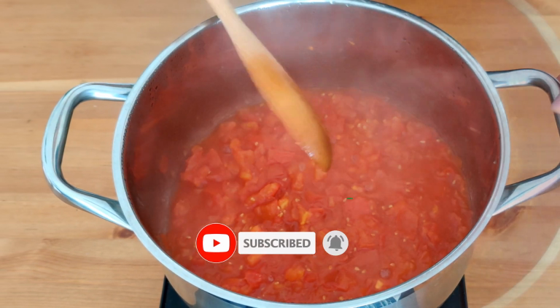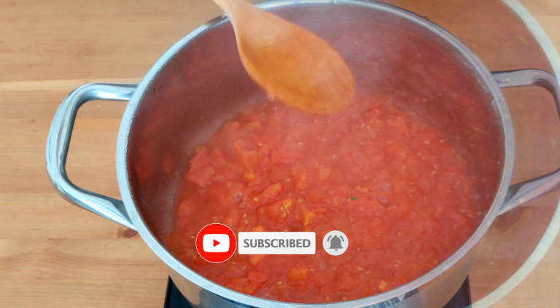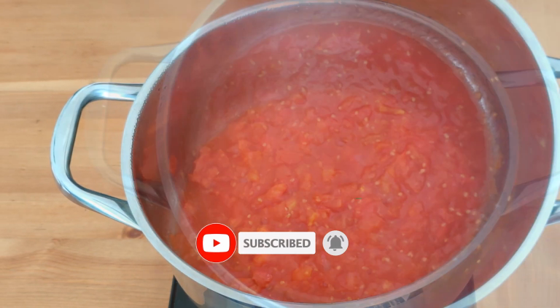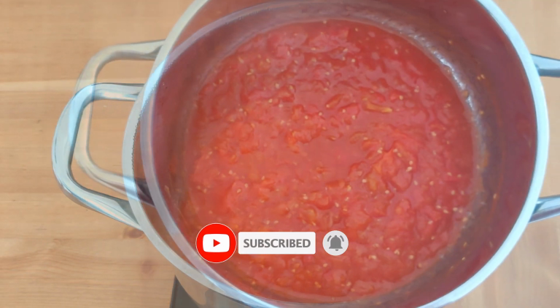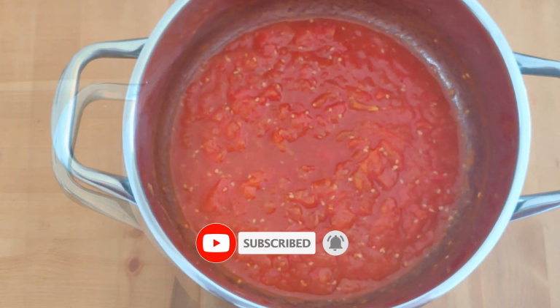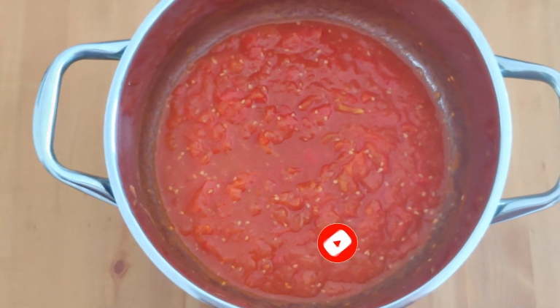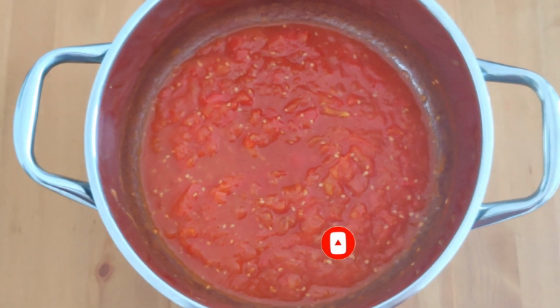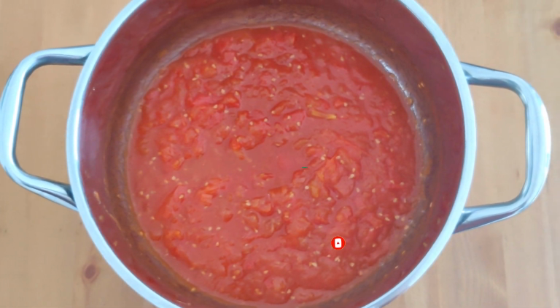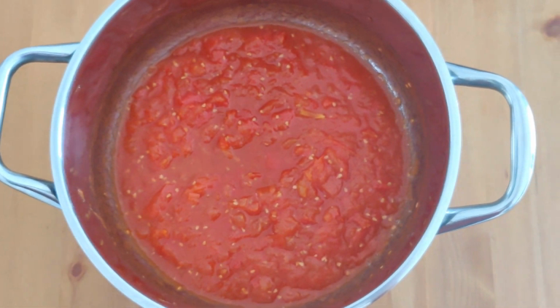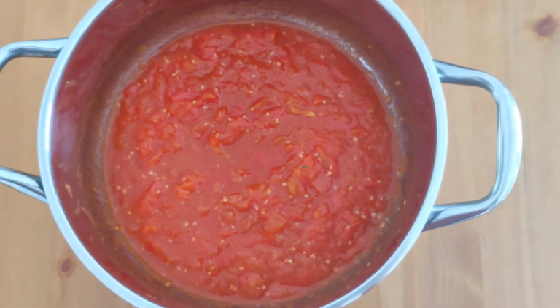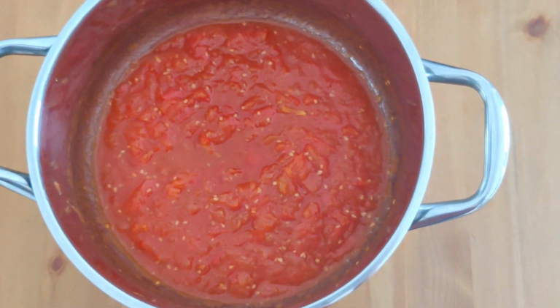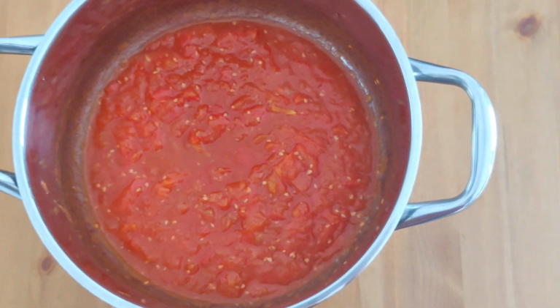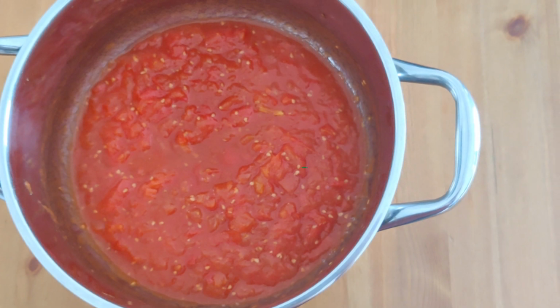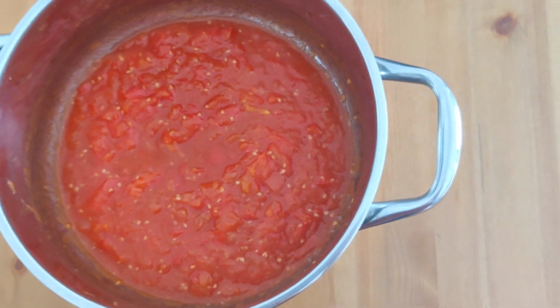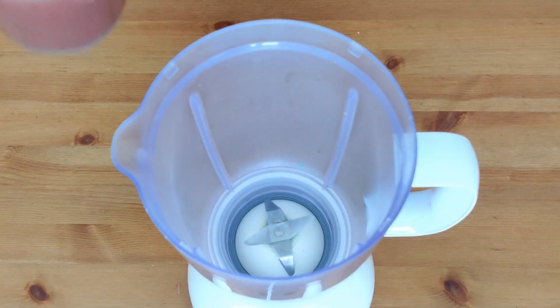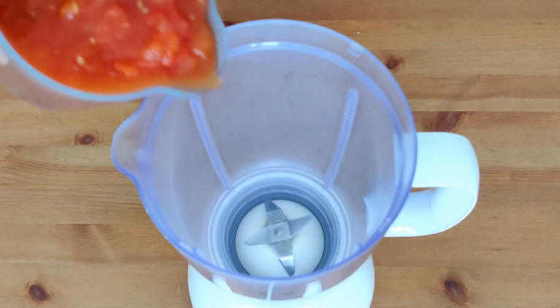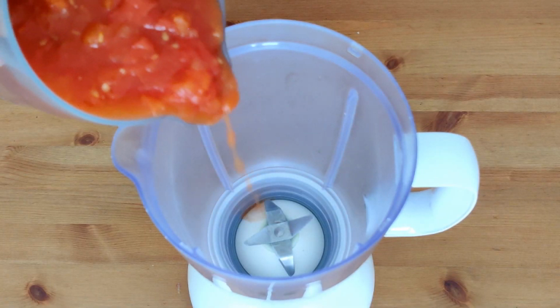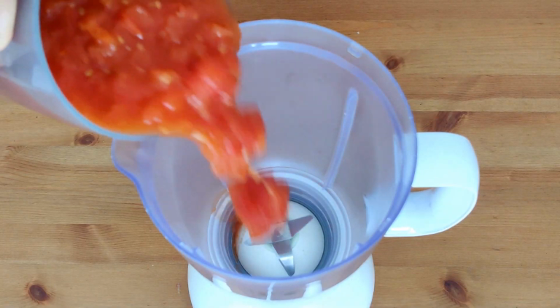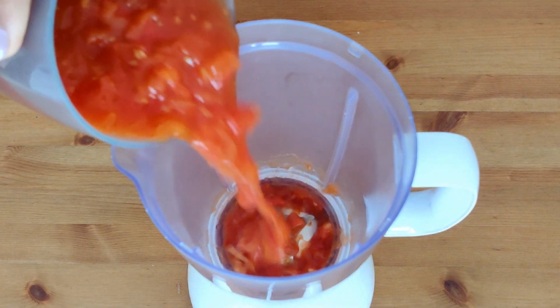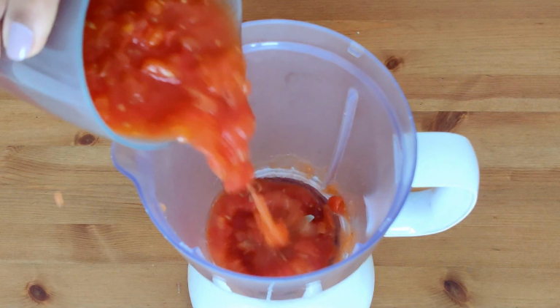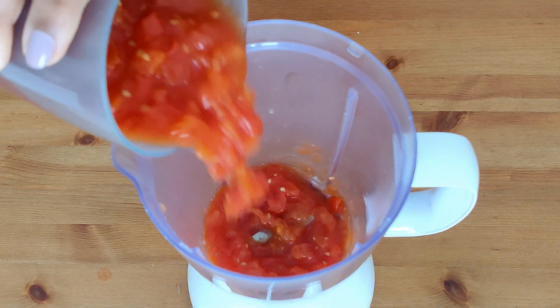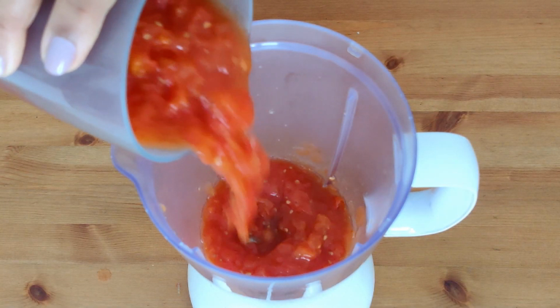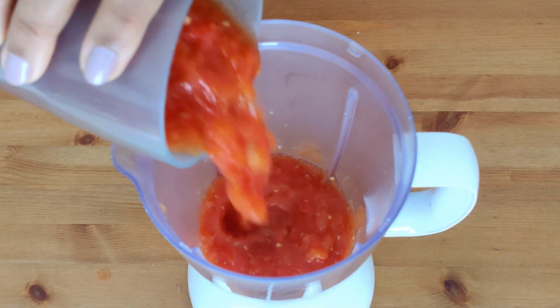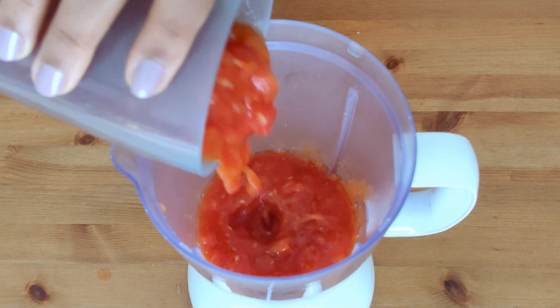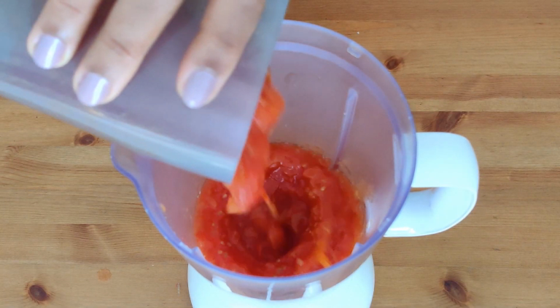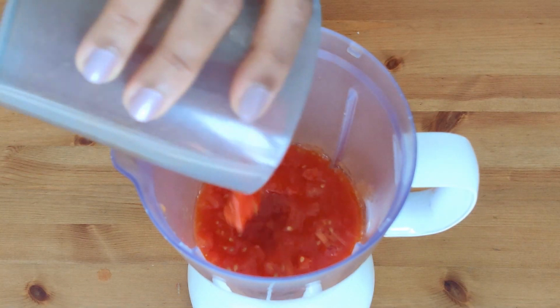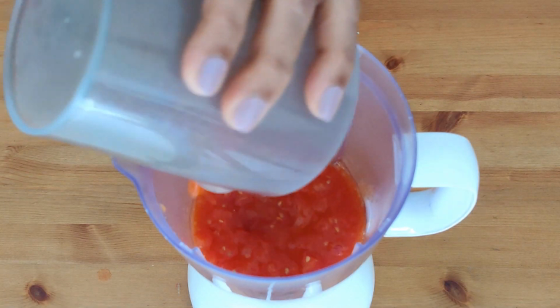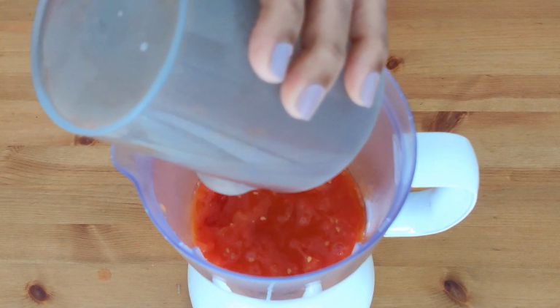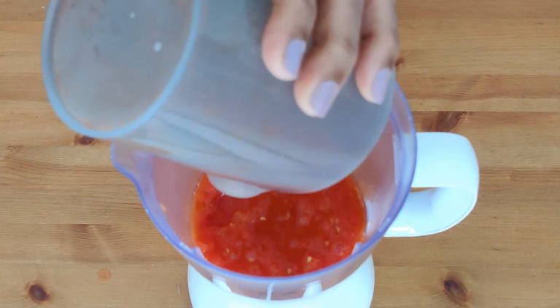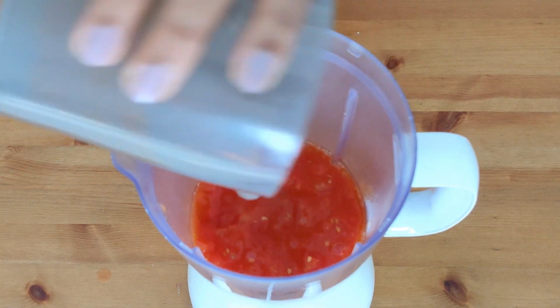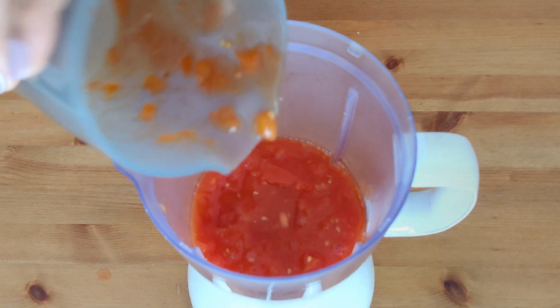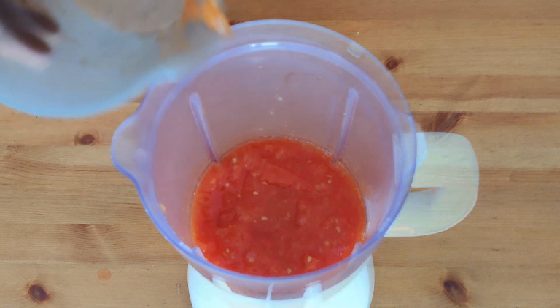Let the cooked tomatoes cool down completely. Now transfer the cooked tomatoes to your mixer grinder and turn them into a nice paste or puree.